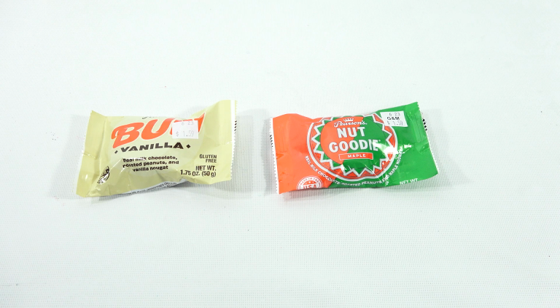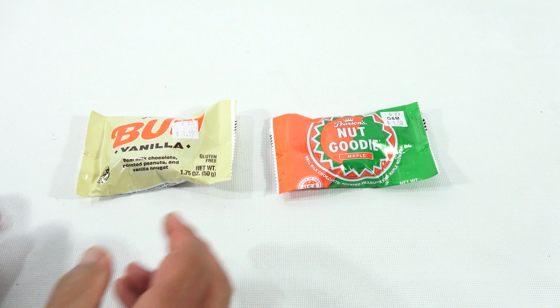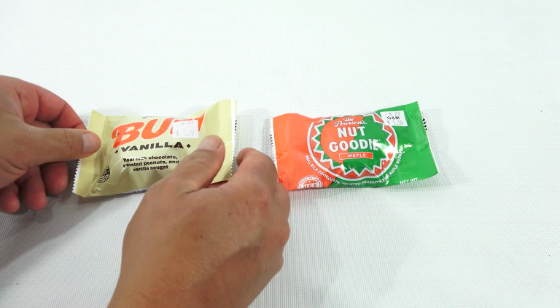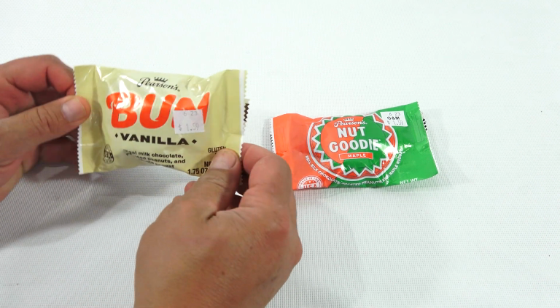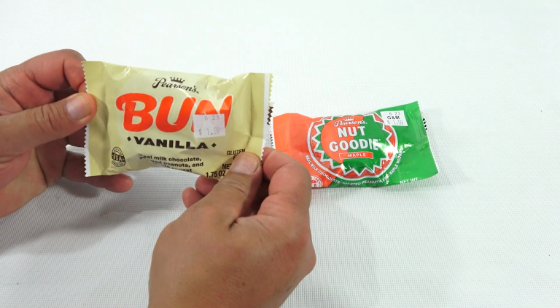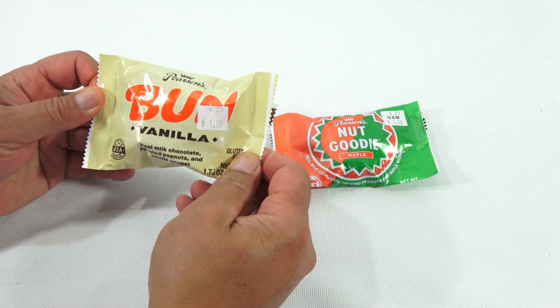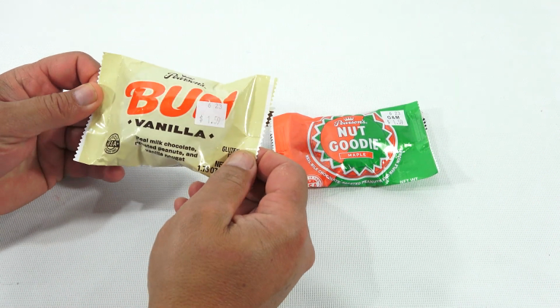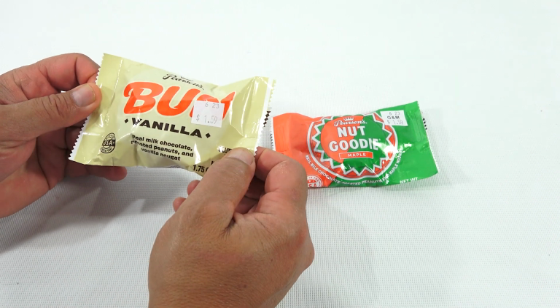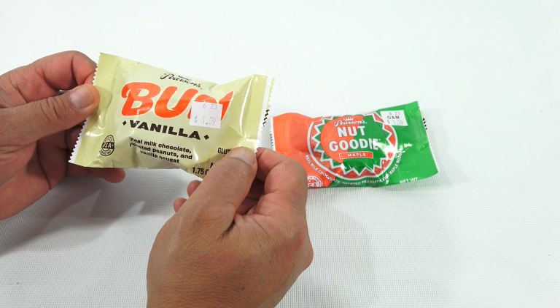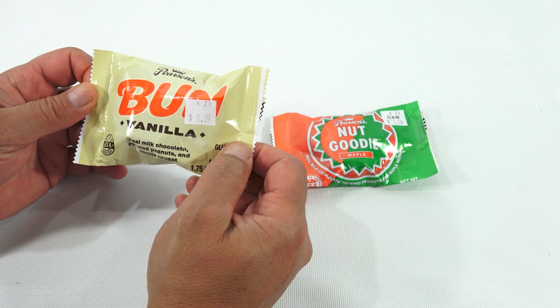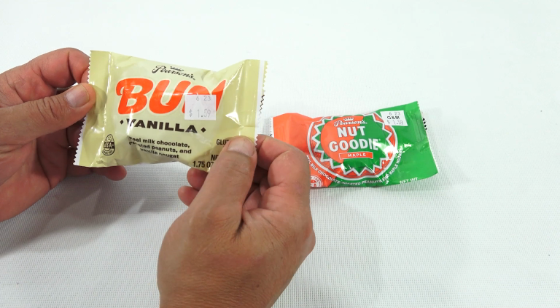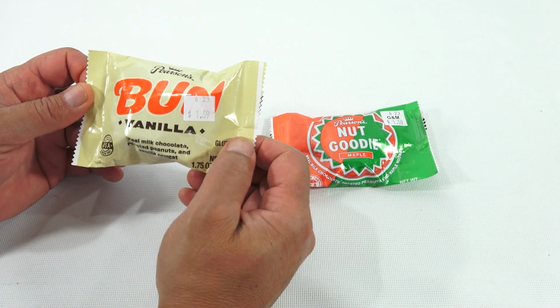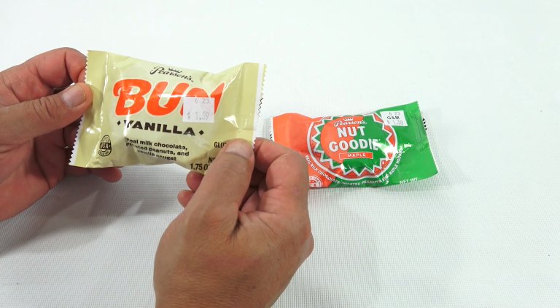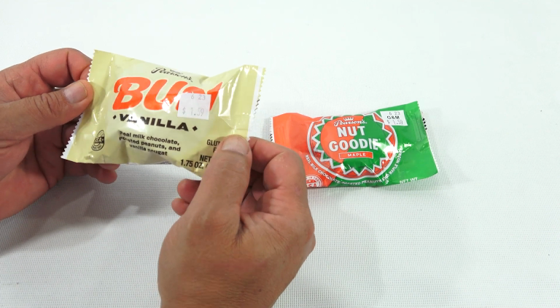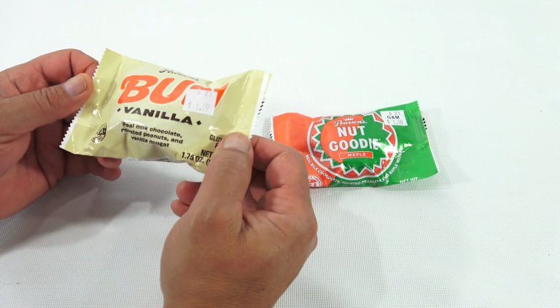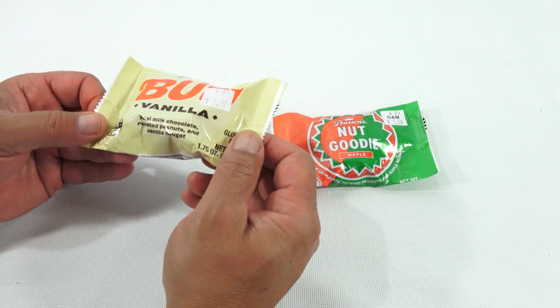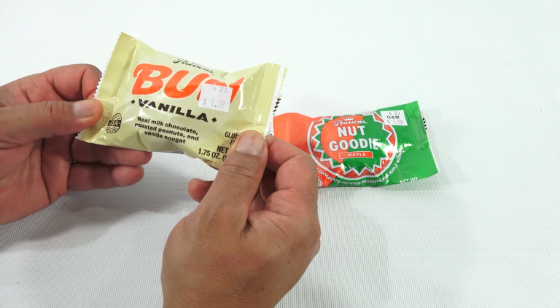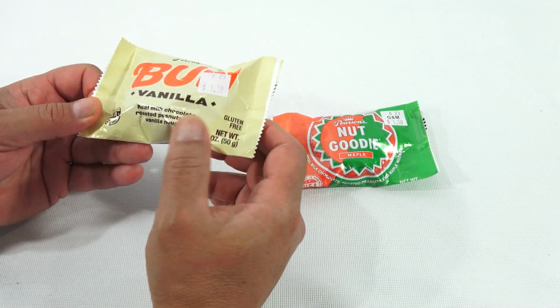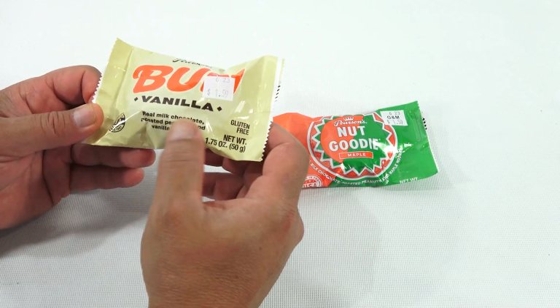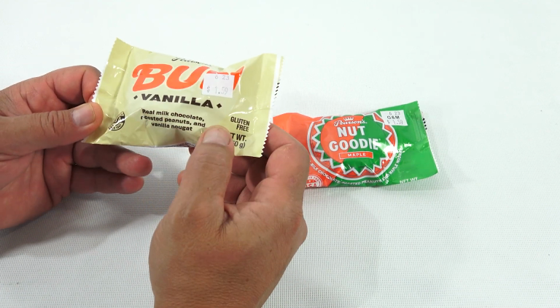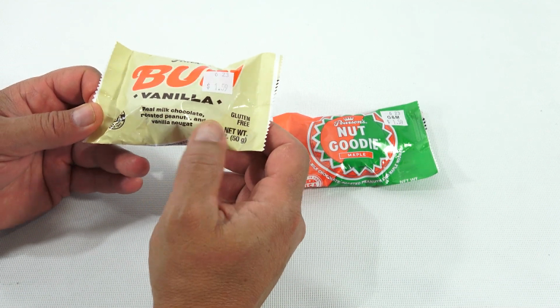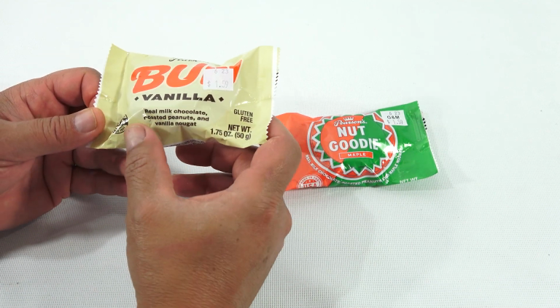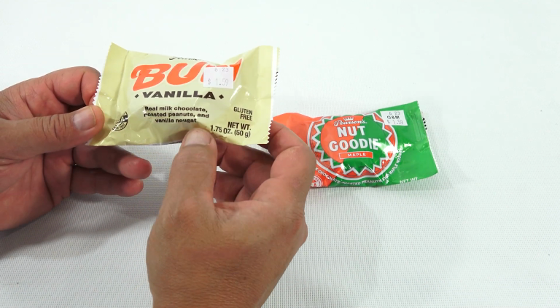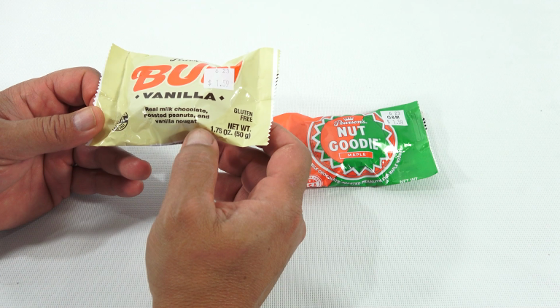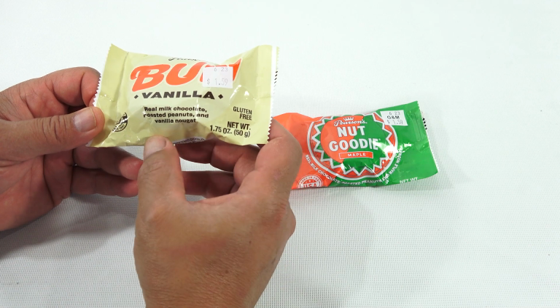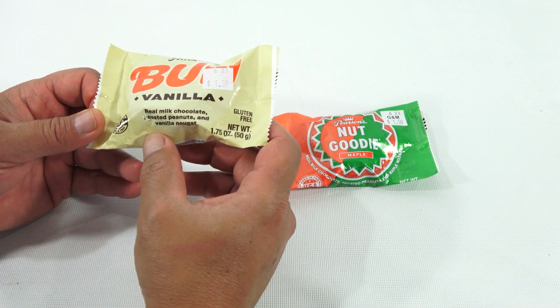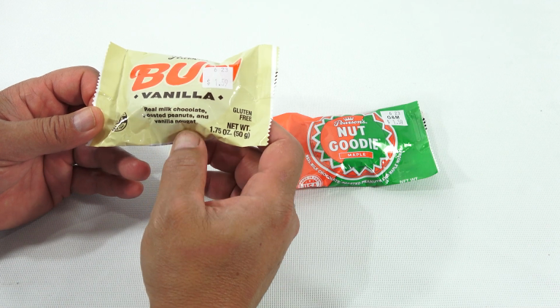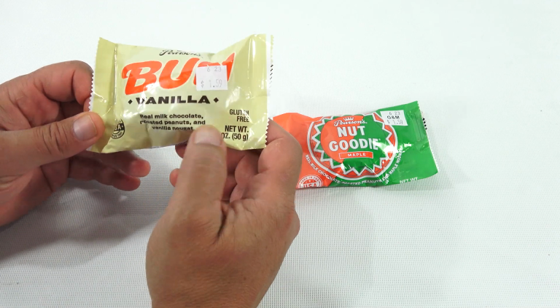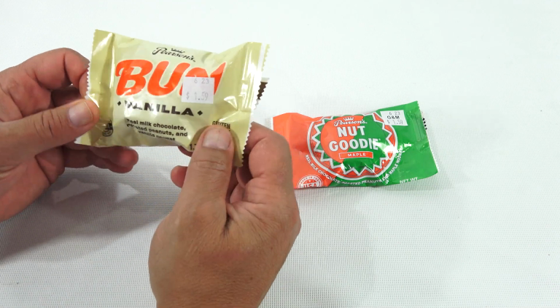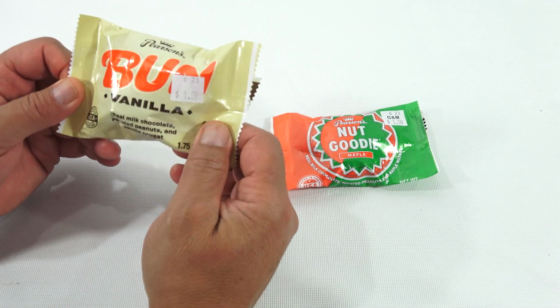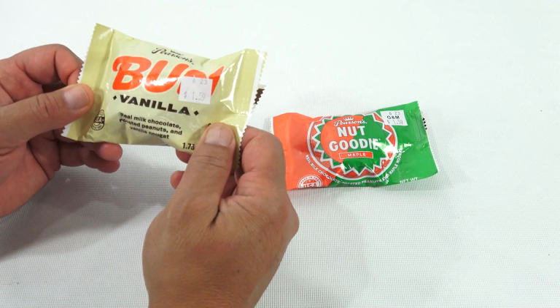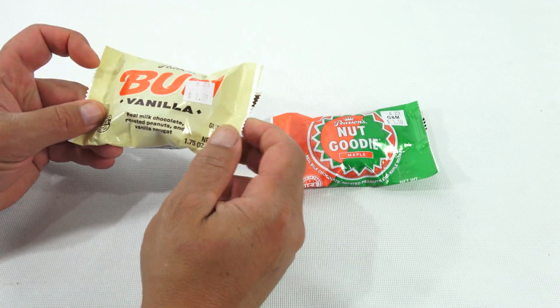Here is the Pearson's Bun Vanilla. It's kind of looking to do some chocolate, so that's why I'm doing these. It is real milk chocolate, roasted peanuts, and vanilla nougat. Now, that sounds really good.